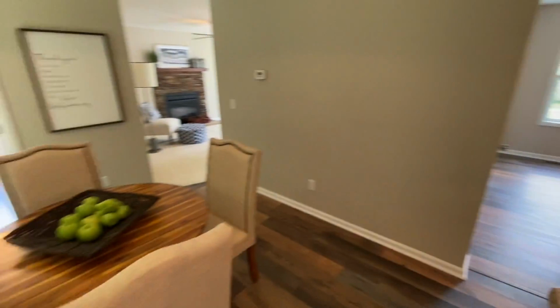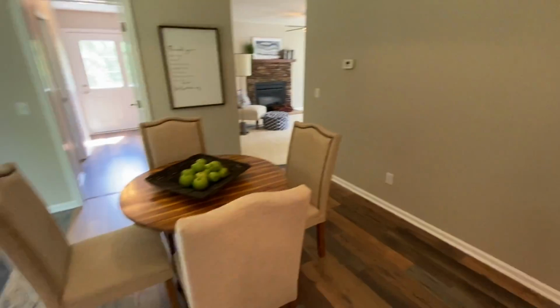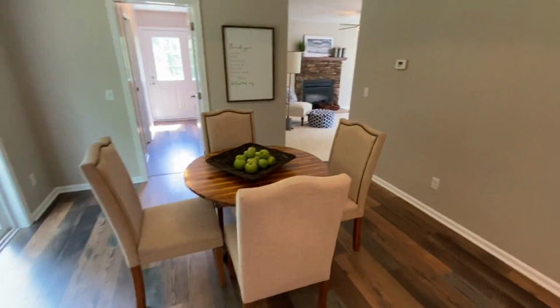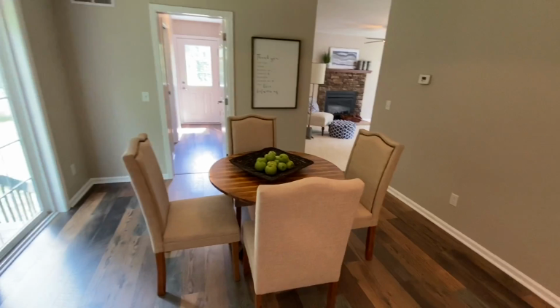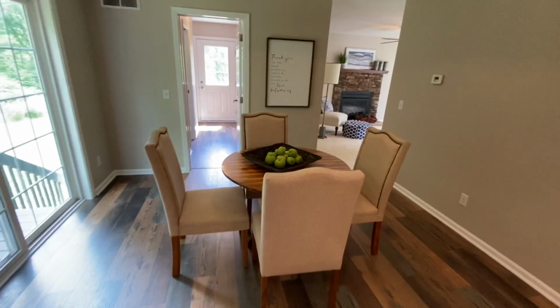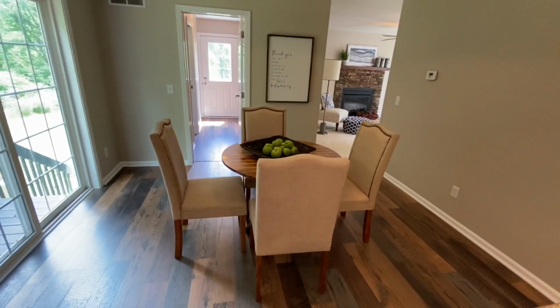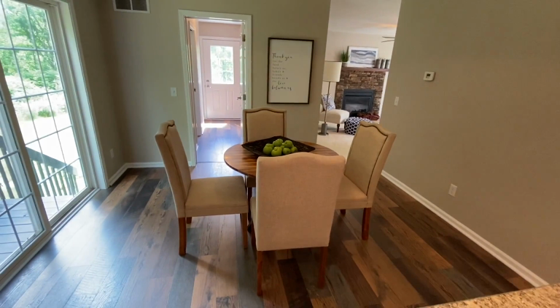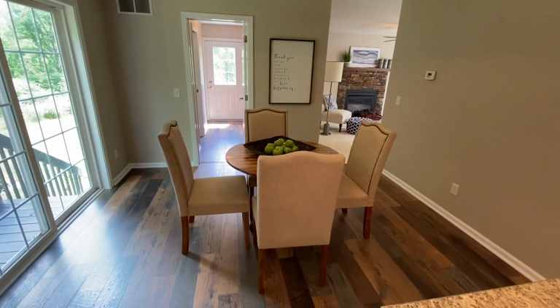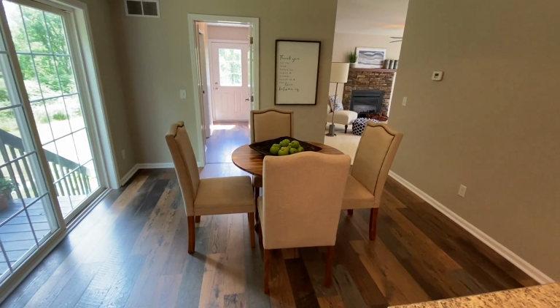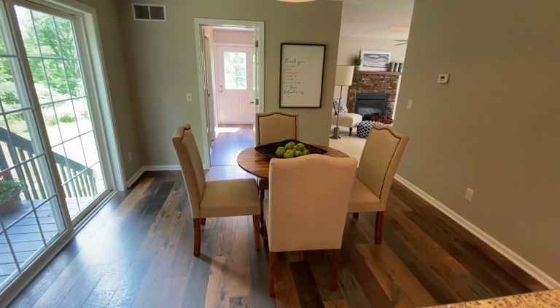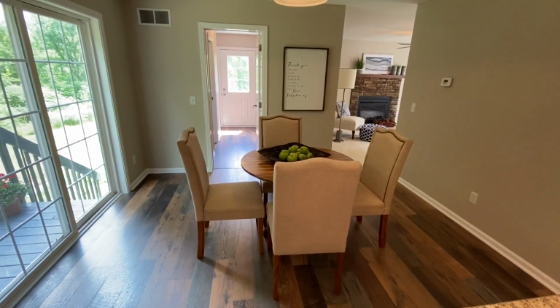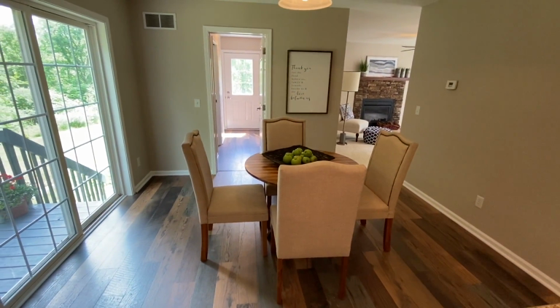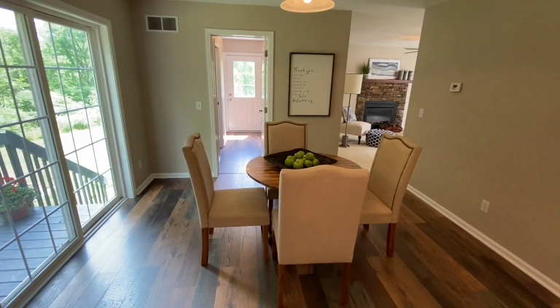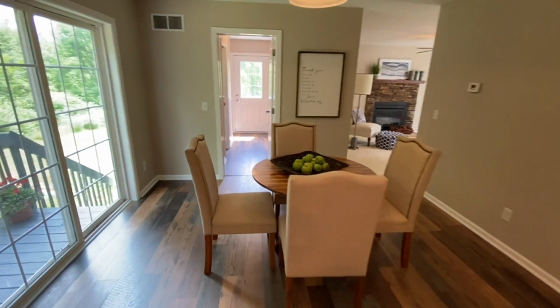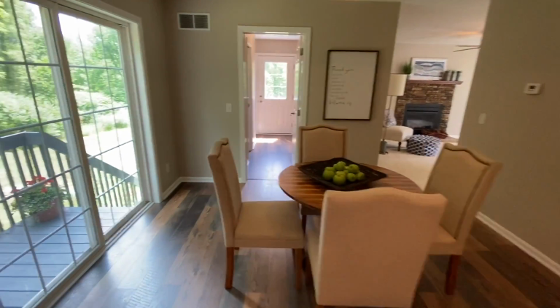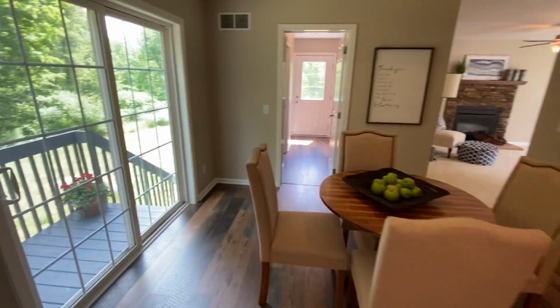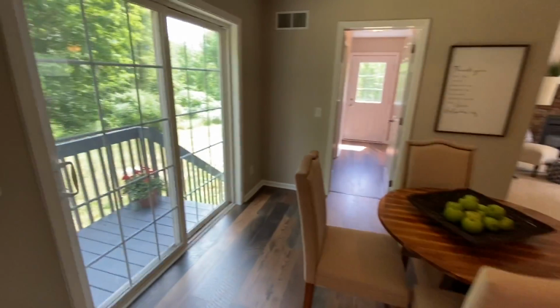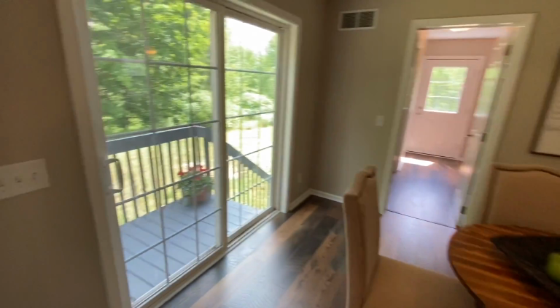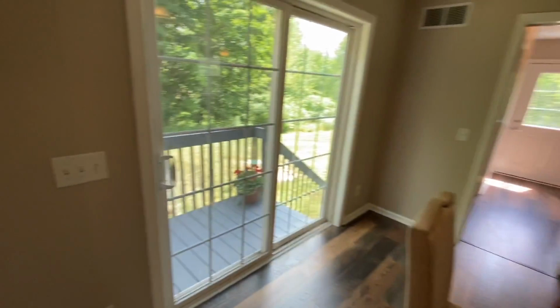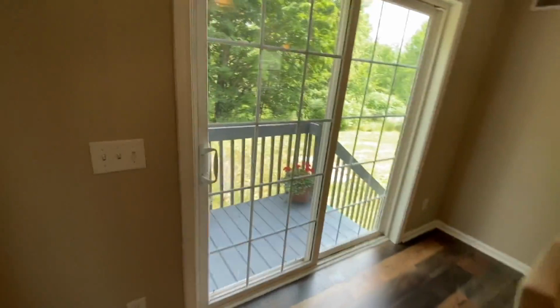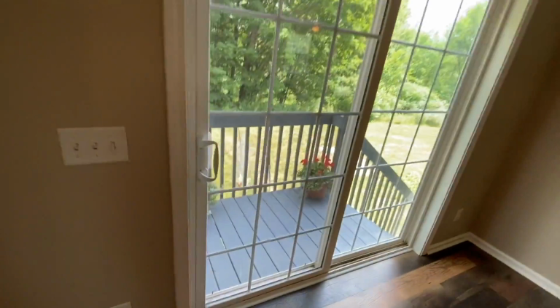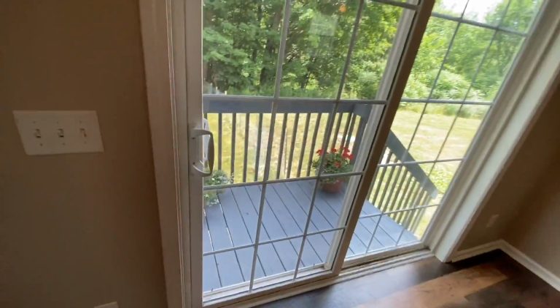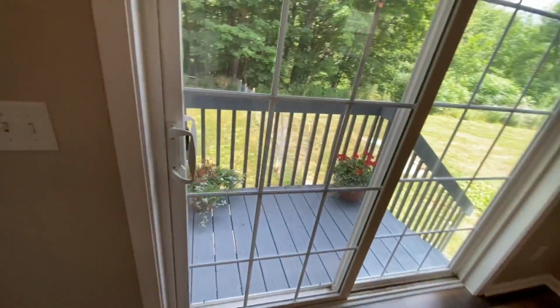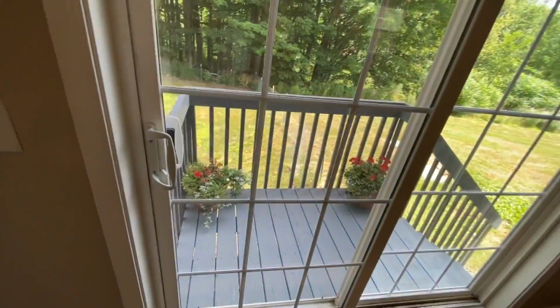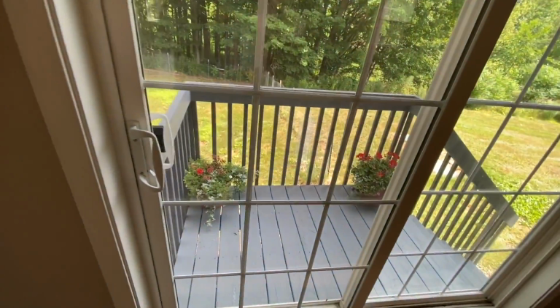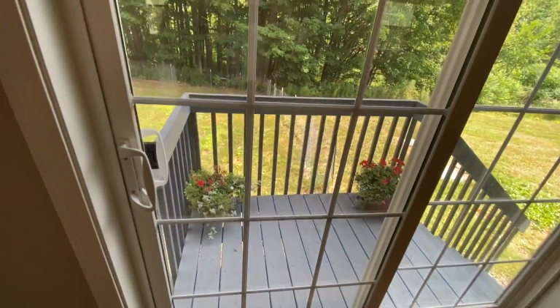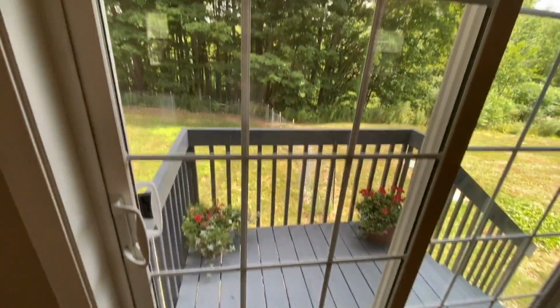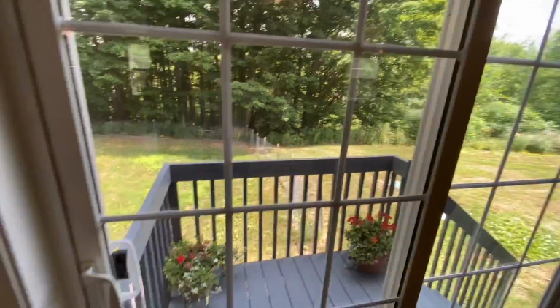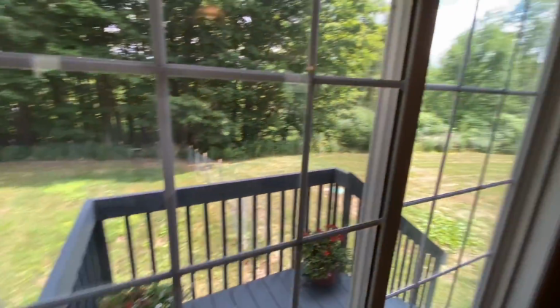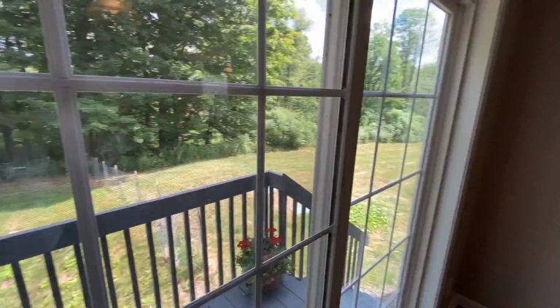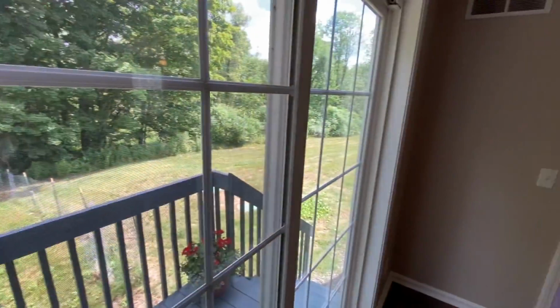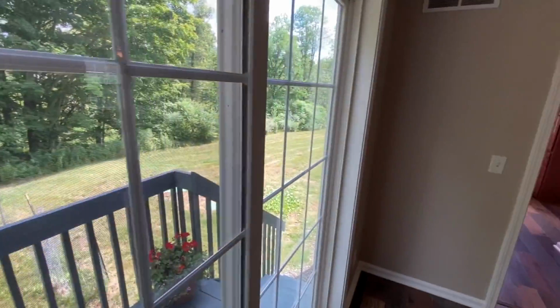Or if you don't want to do formal dining, here you have it — sliders off this small stairway area which leads to the backyard.